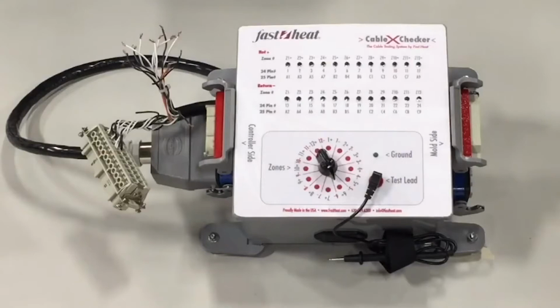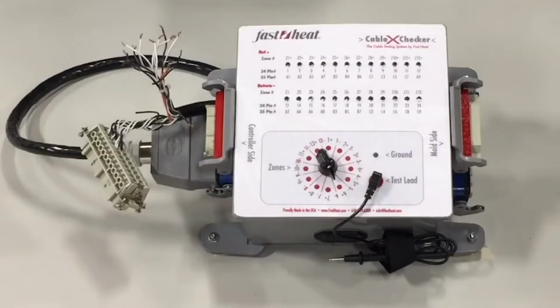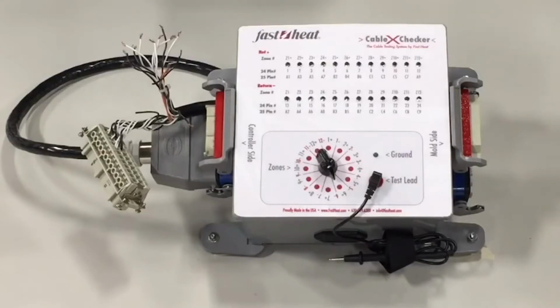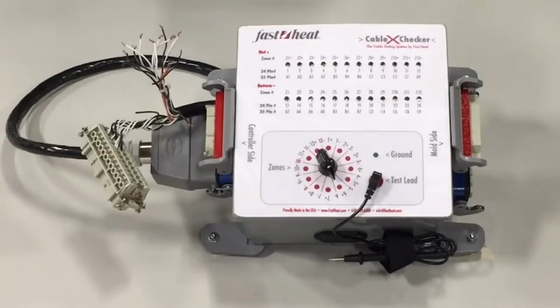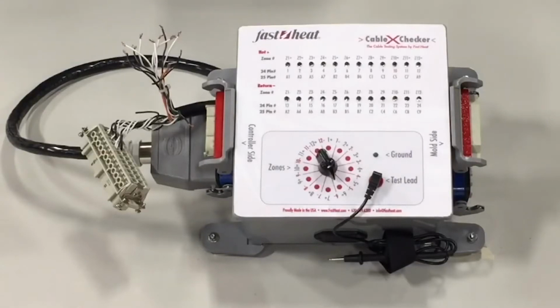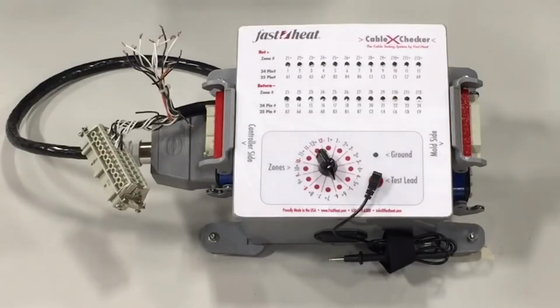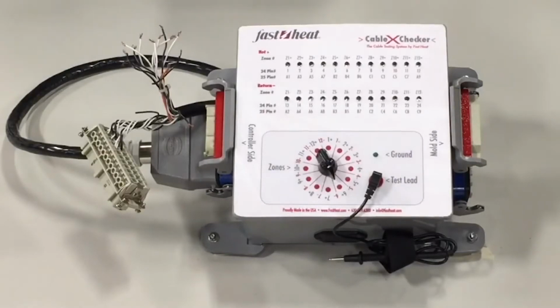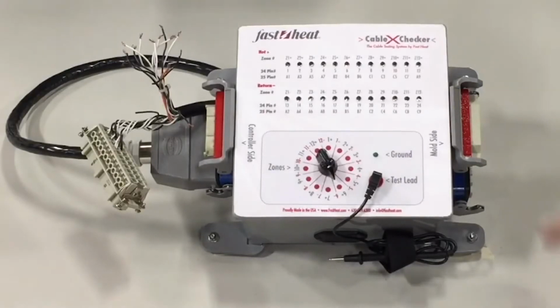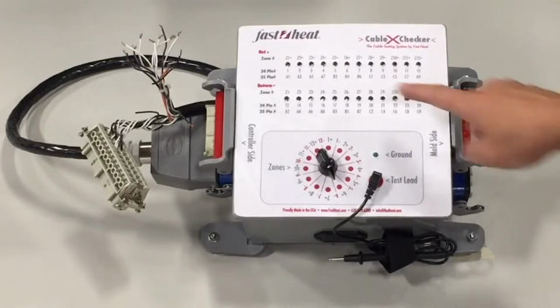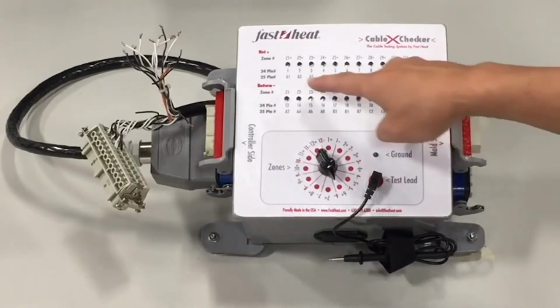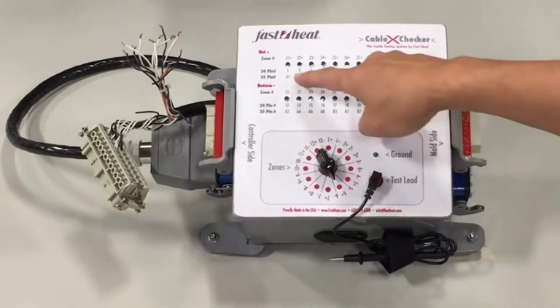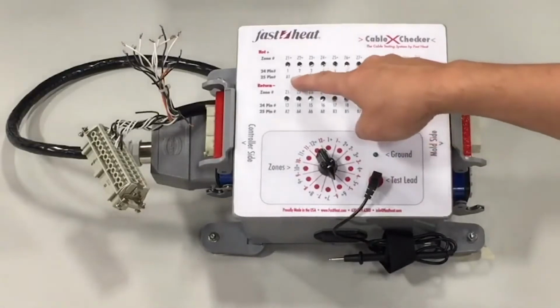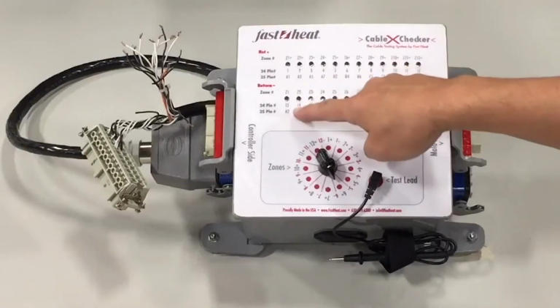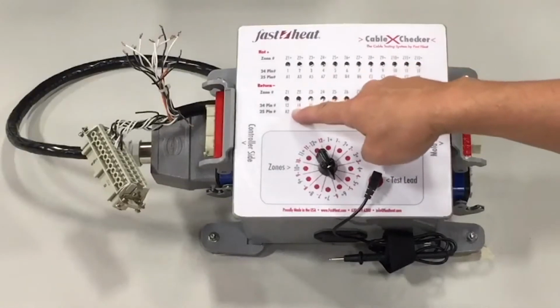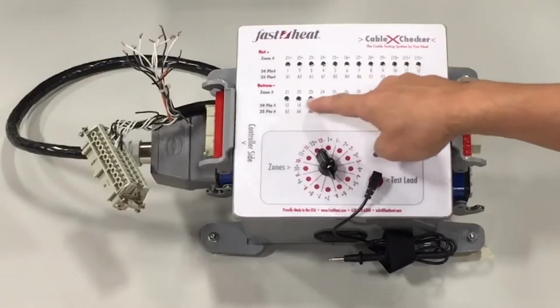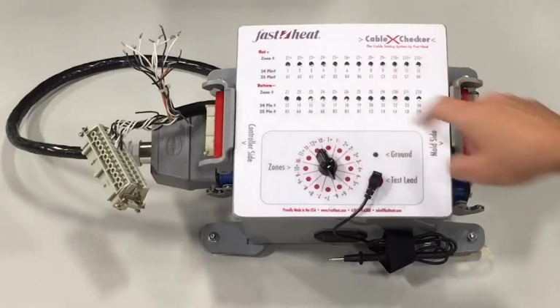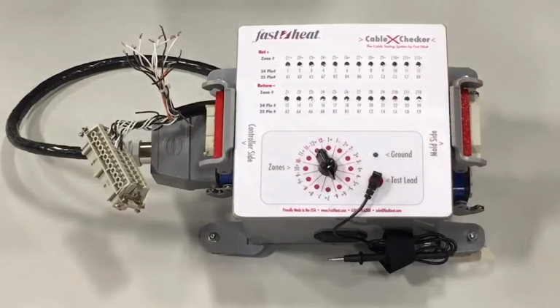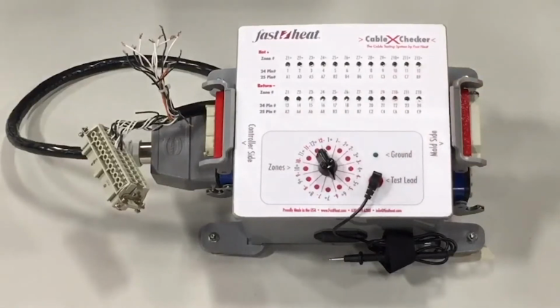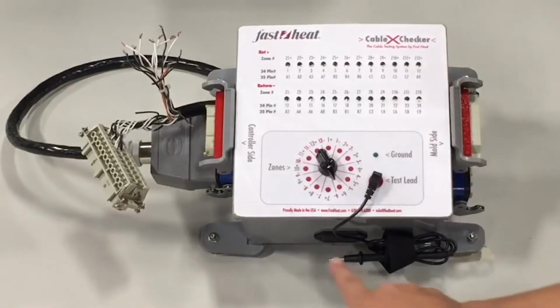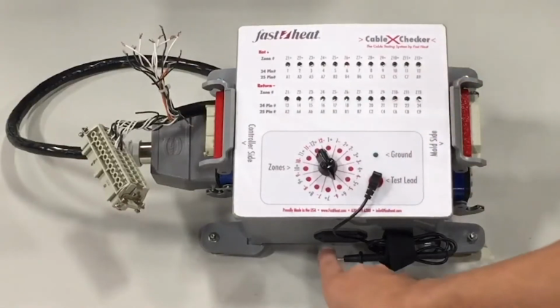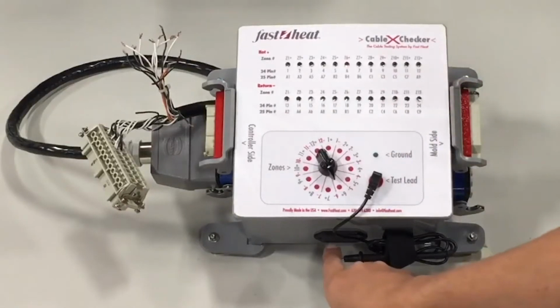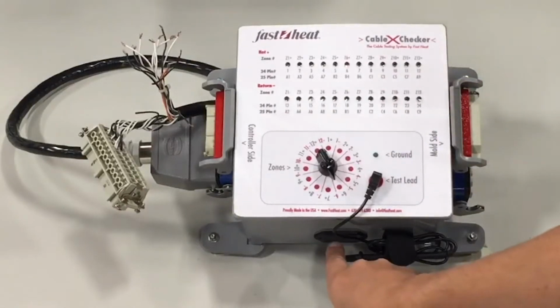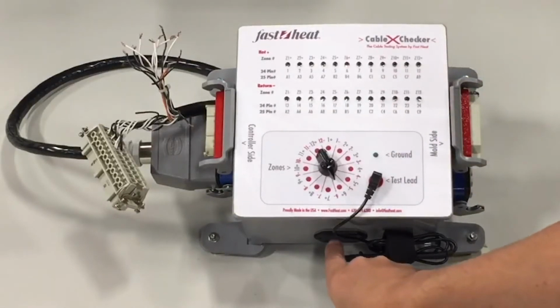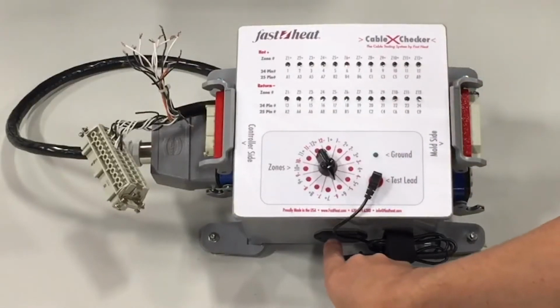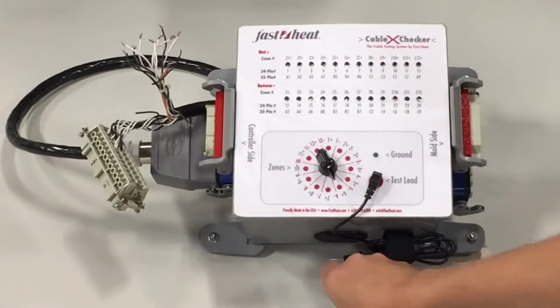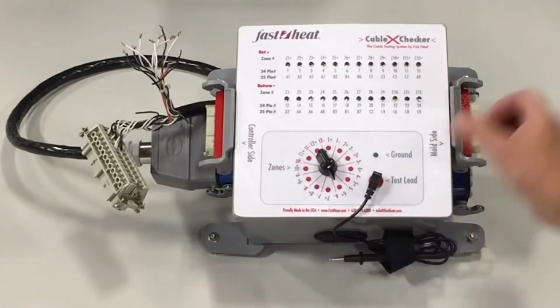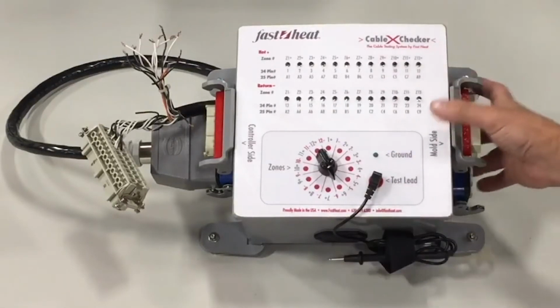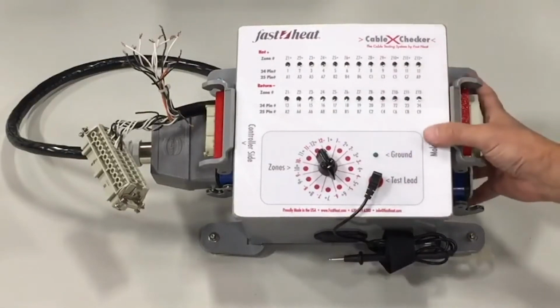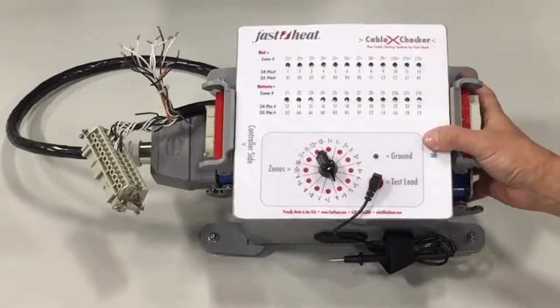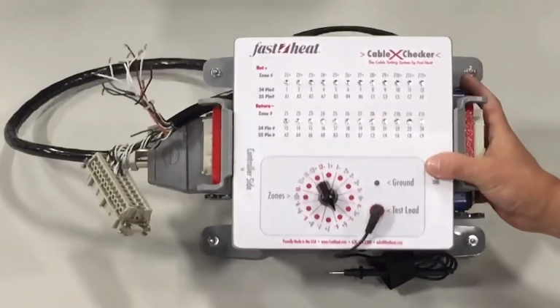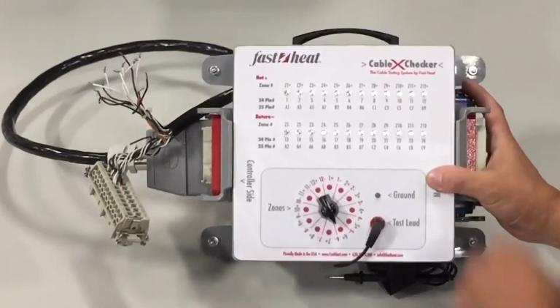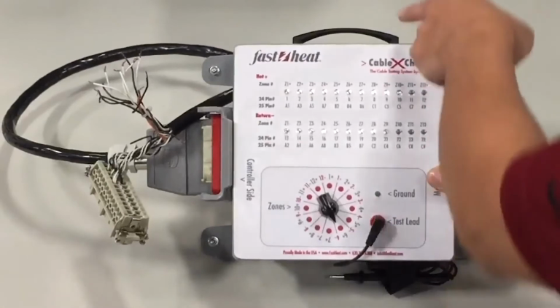Each Cable CrossChecker is customized to your wiring diagram. It is powered by one 9-volt battery and outfitted with a travel handle, so it's highly portable.